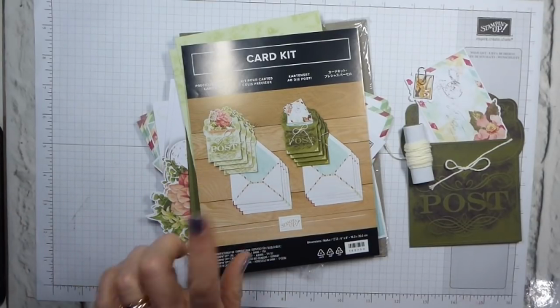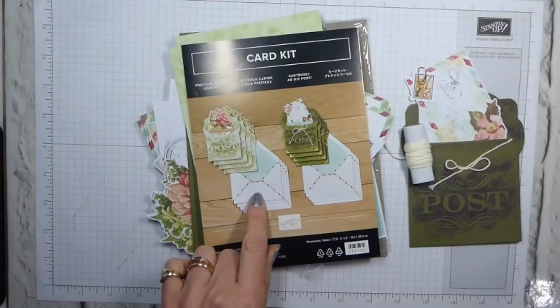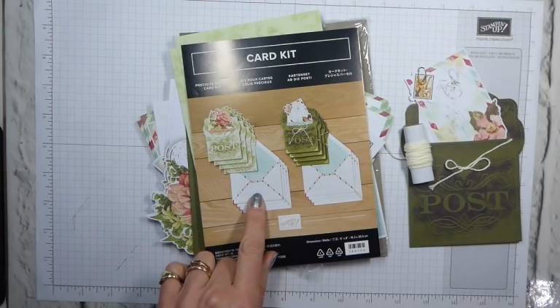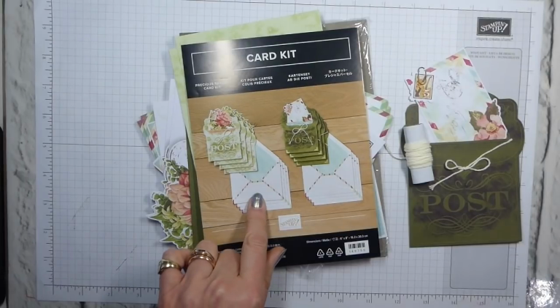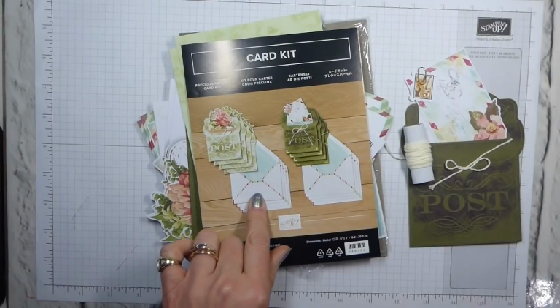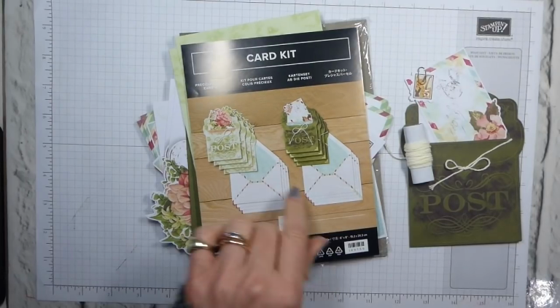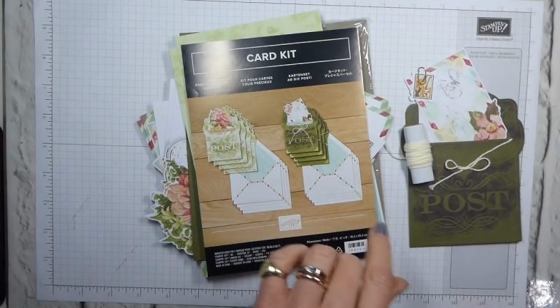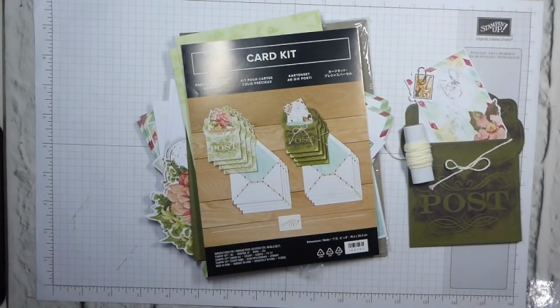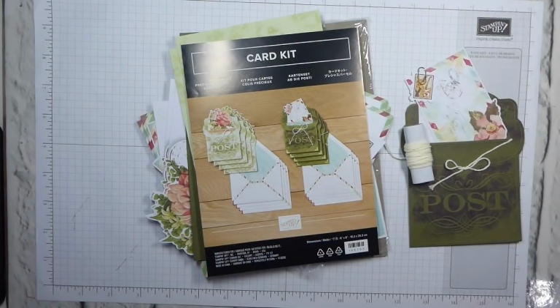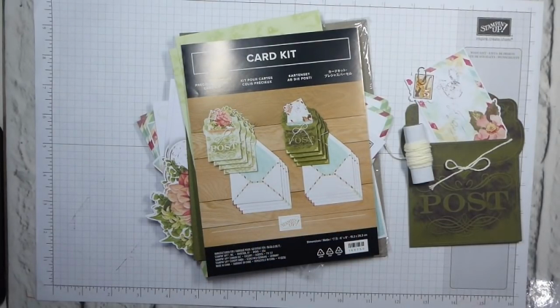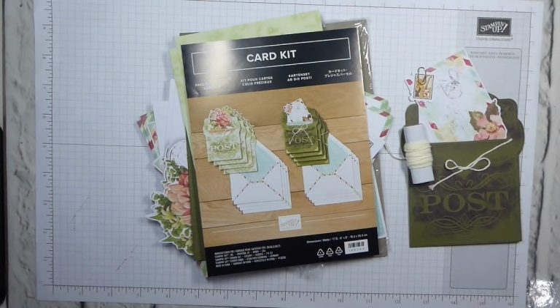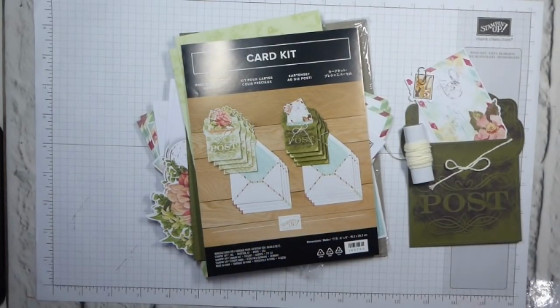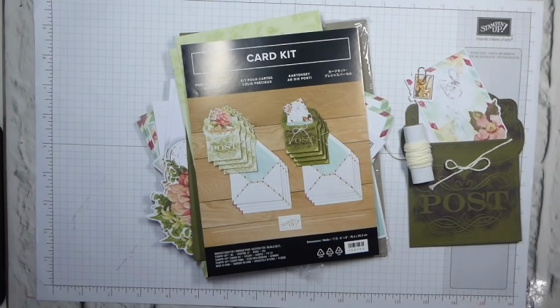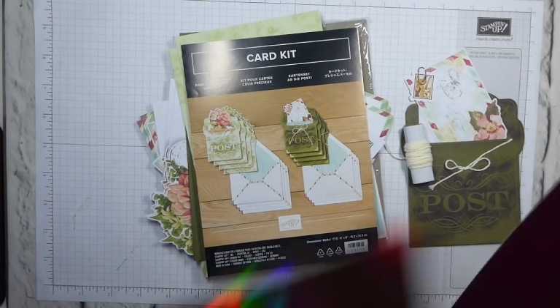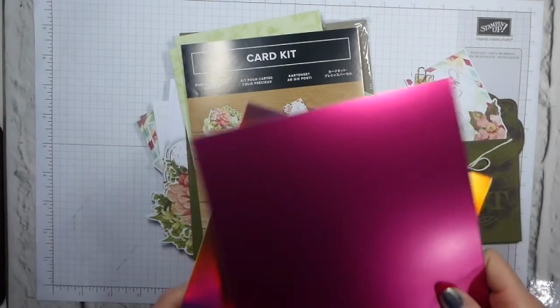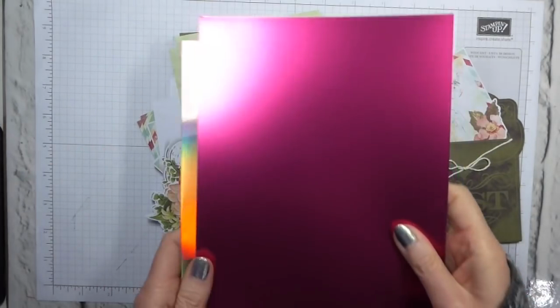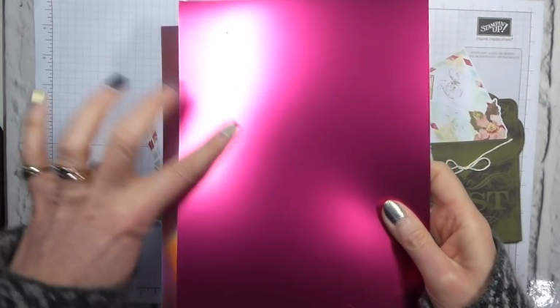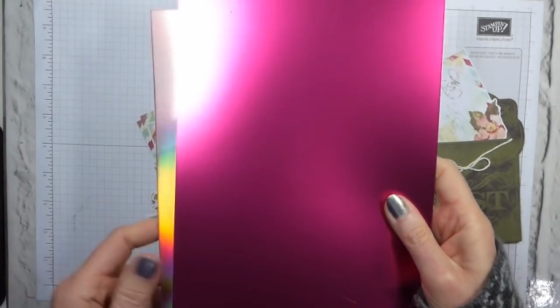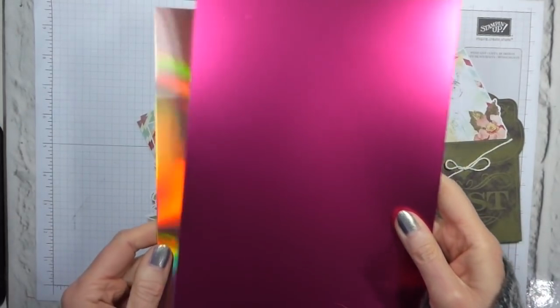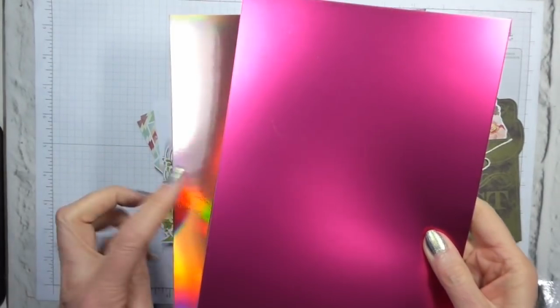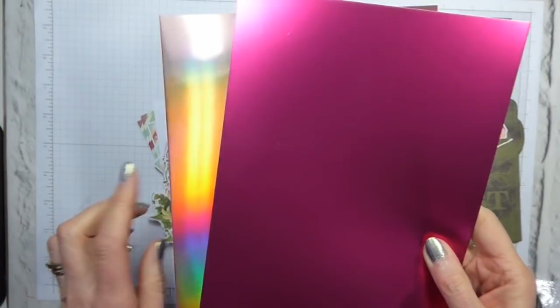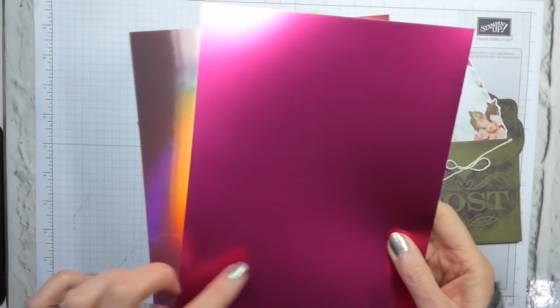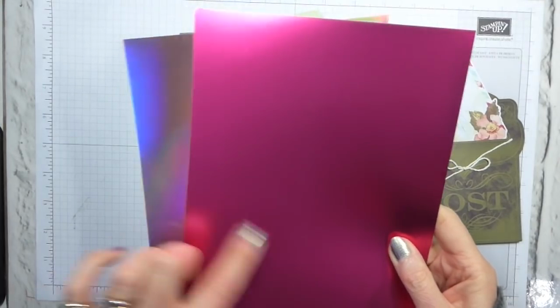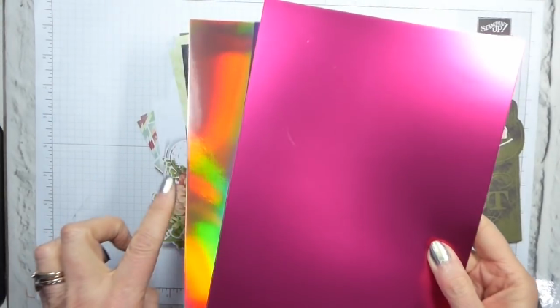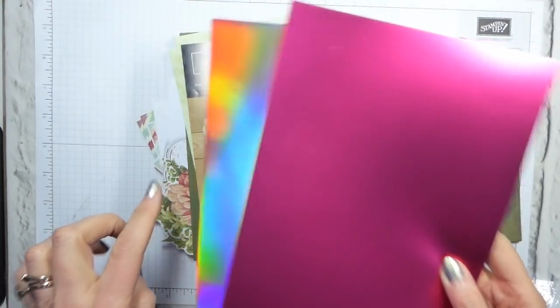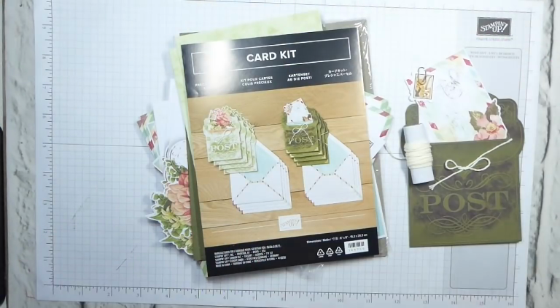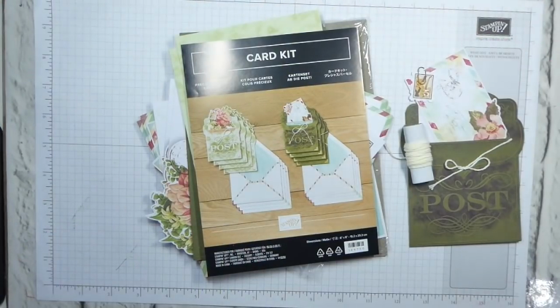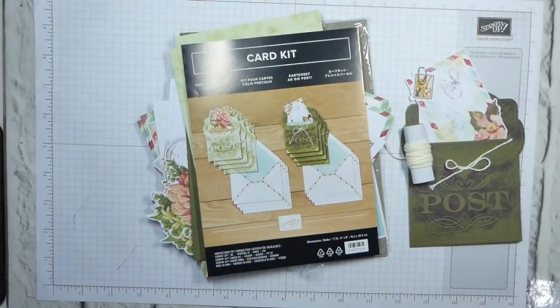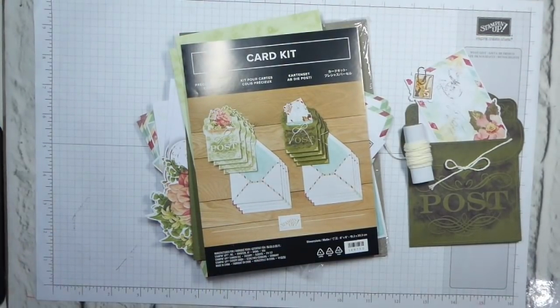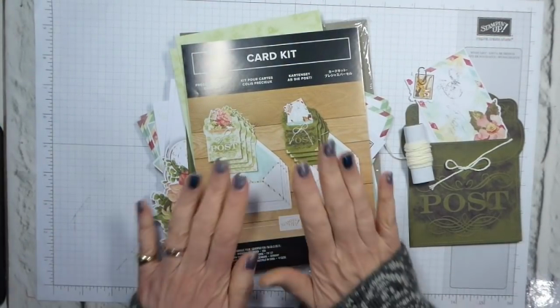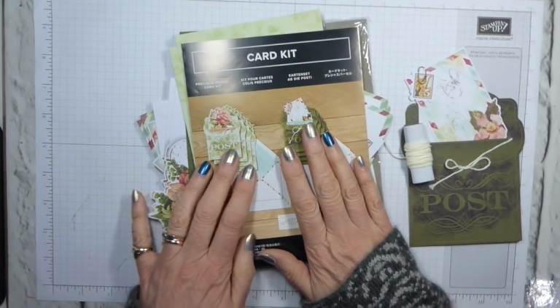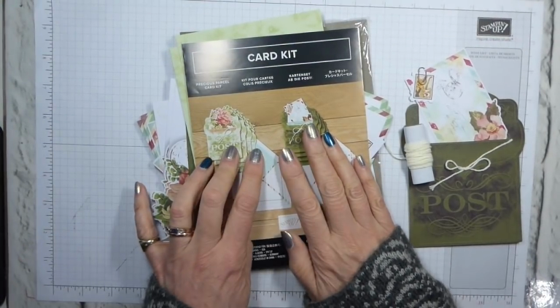Now I showed you yesterday the glorious foils, which are also limited stock. So that's these — the lovely lipstick and the grapefruit grove. So we've got the satin and the holographic, and now I need to show you these.